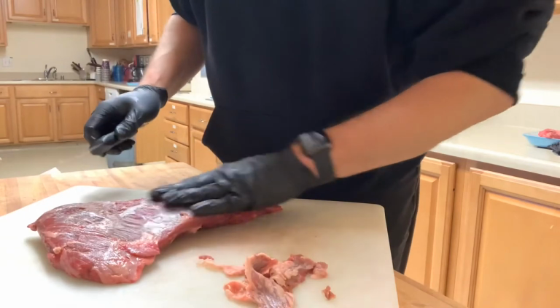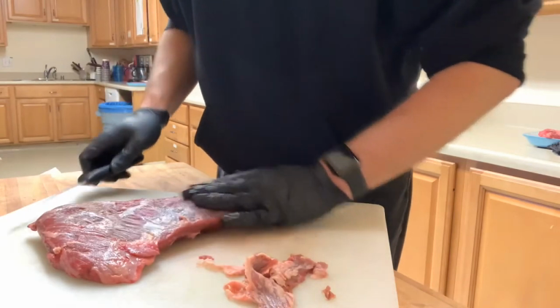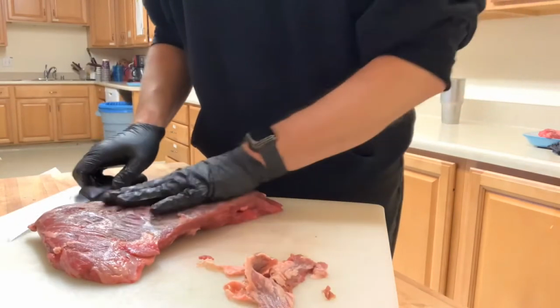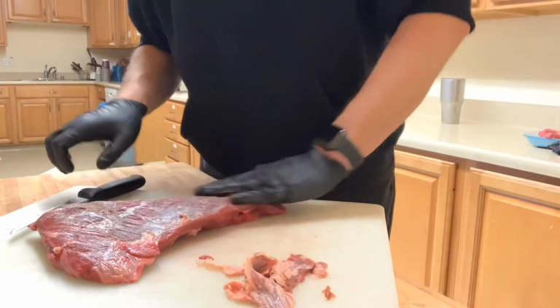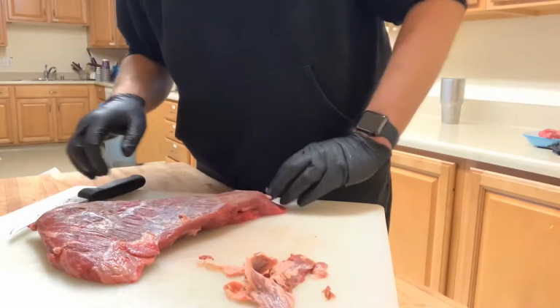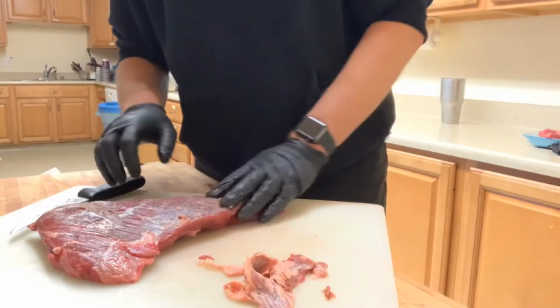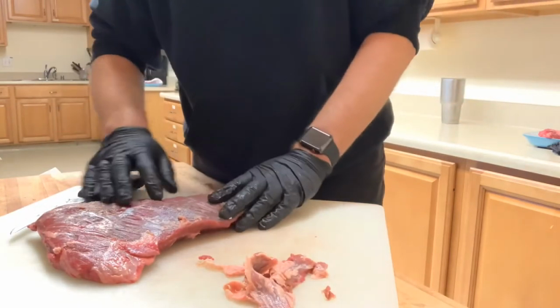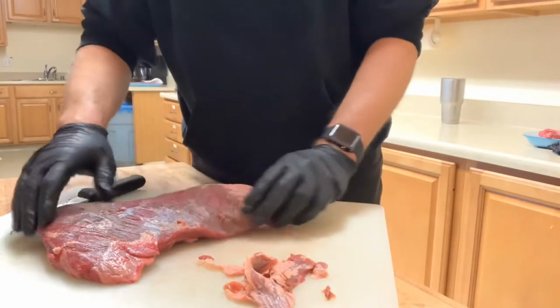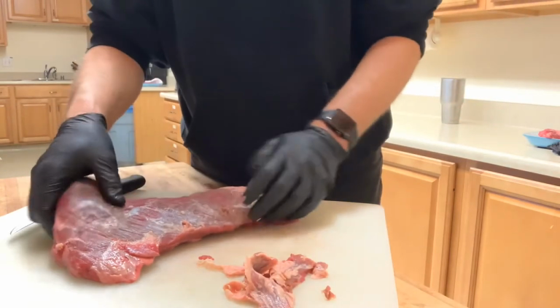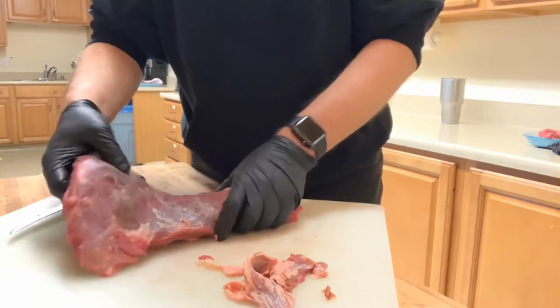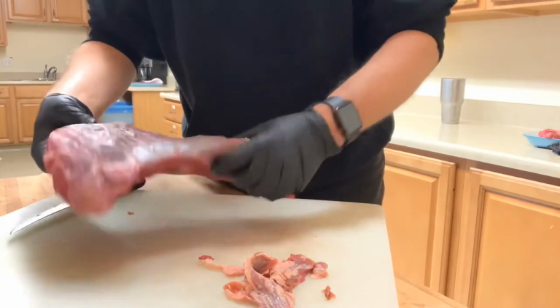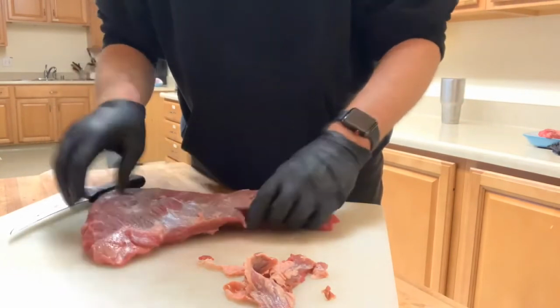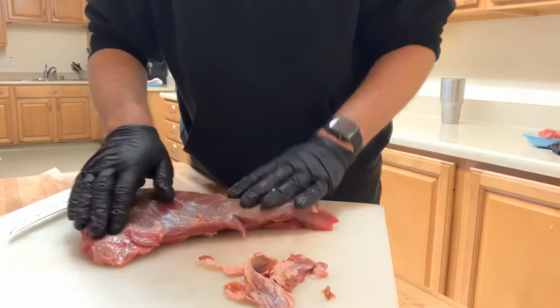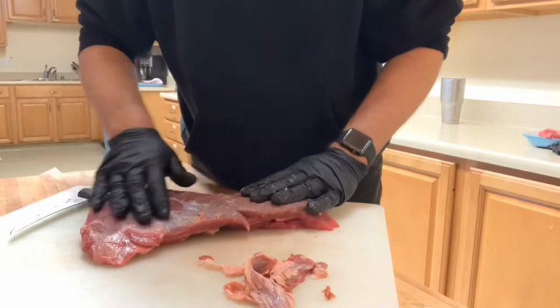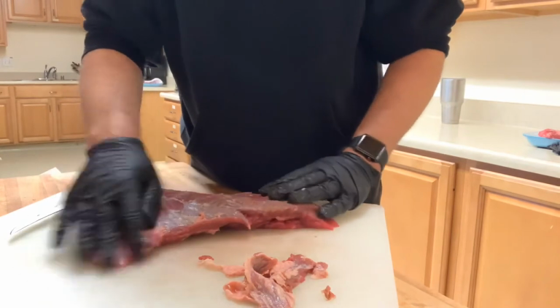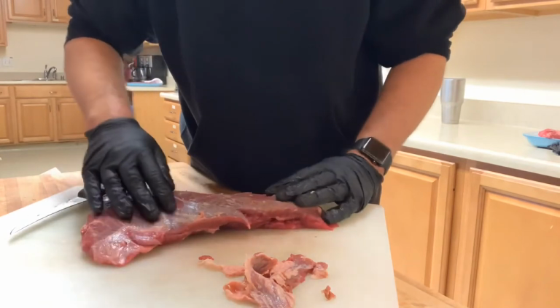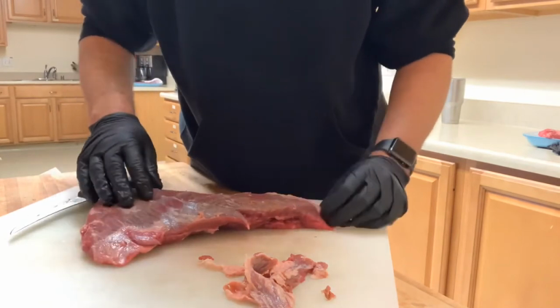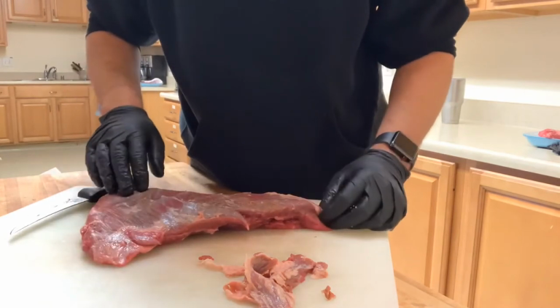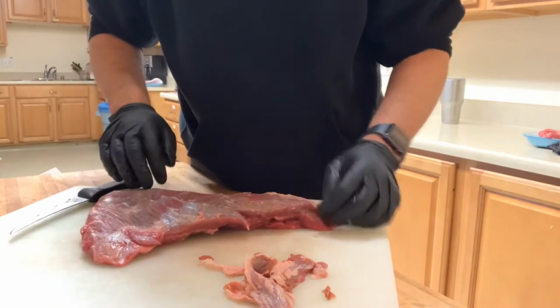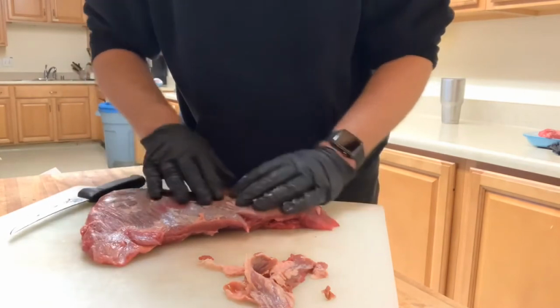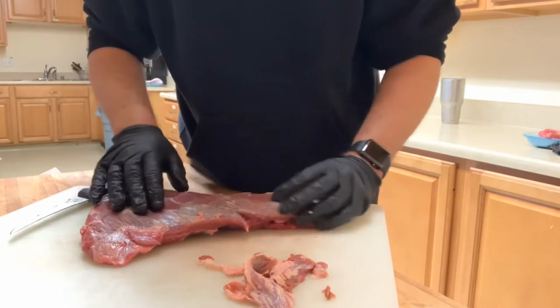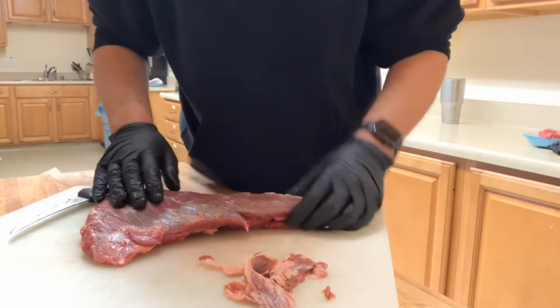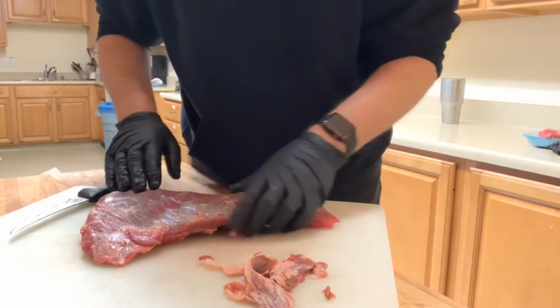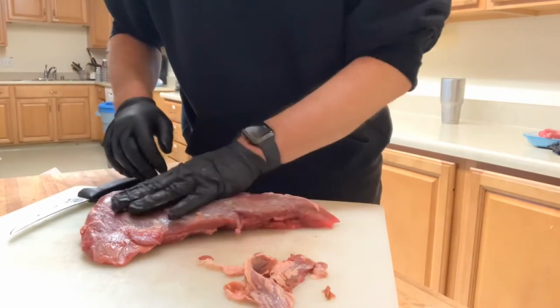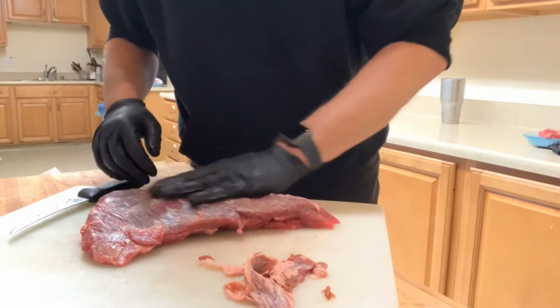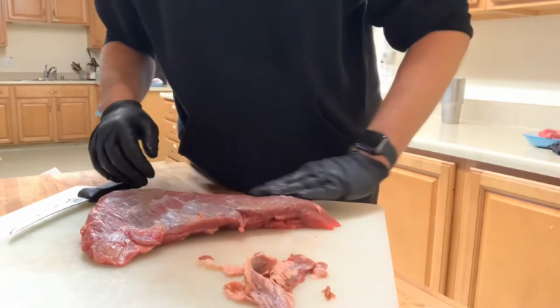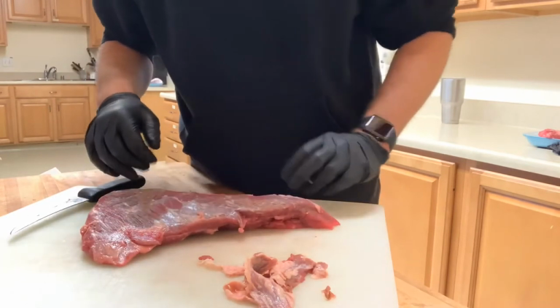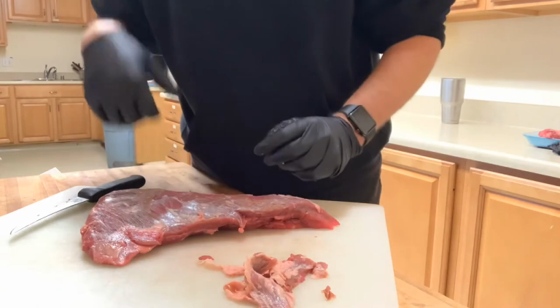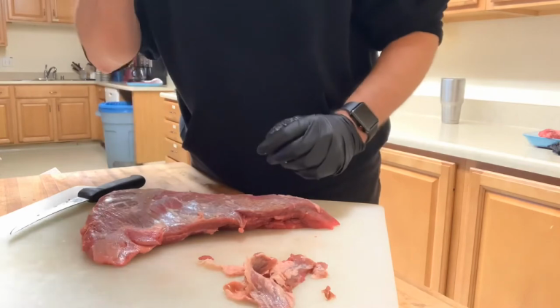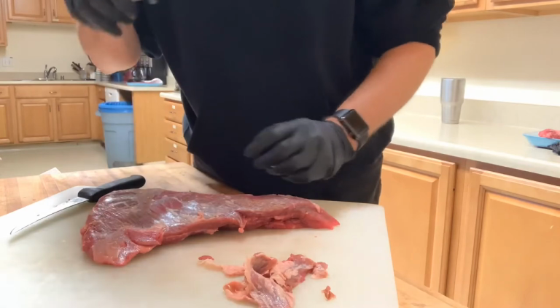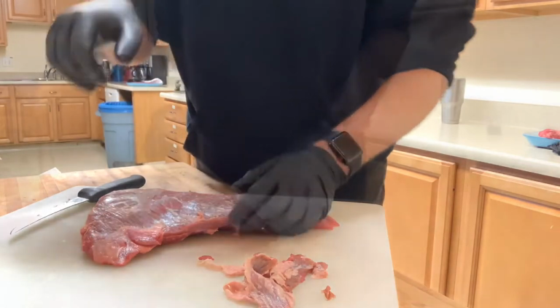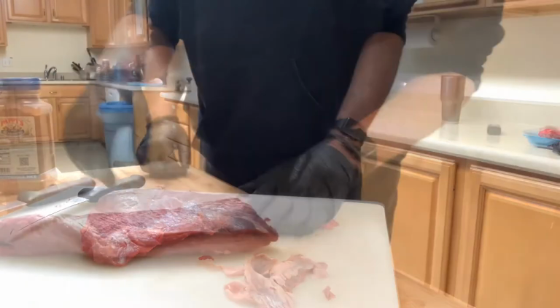Let me finish trimming up the tri-tip and I'll be back when we start seasoning her up.